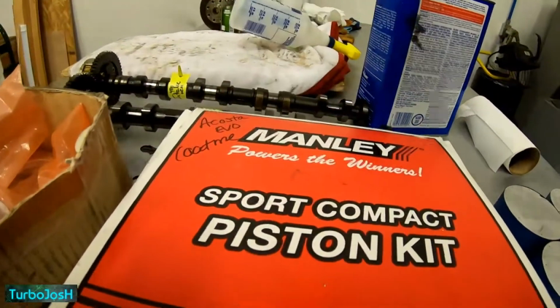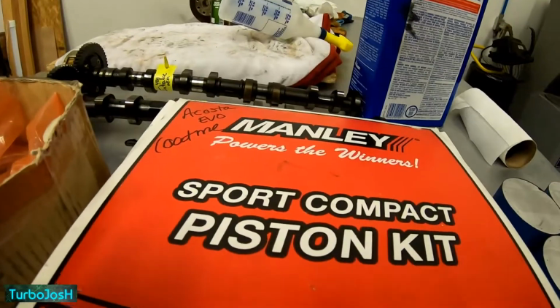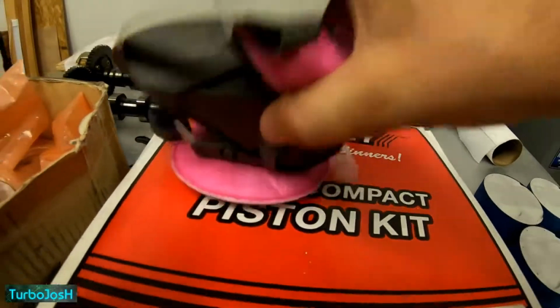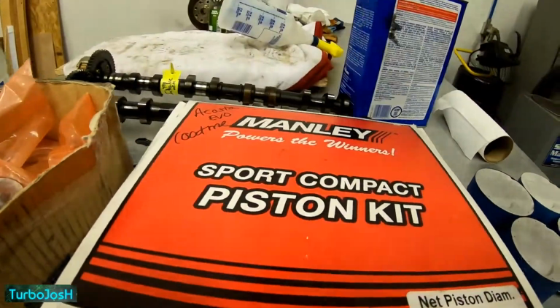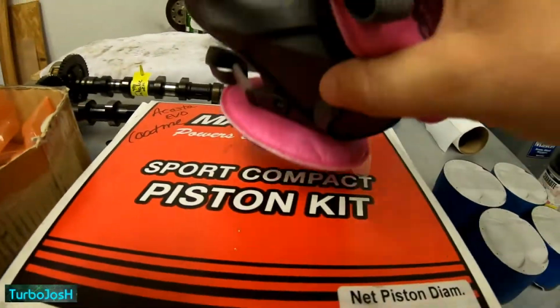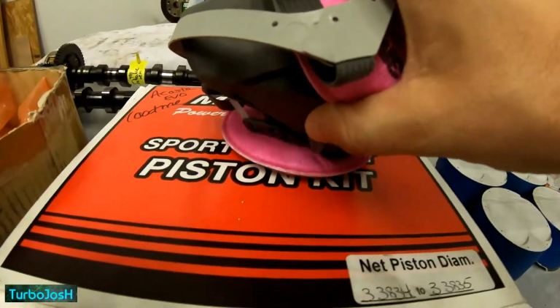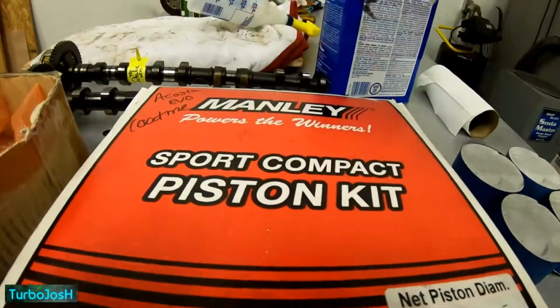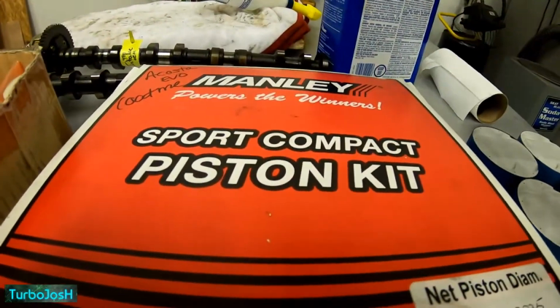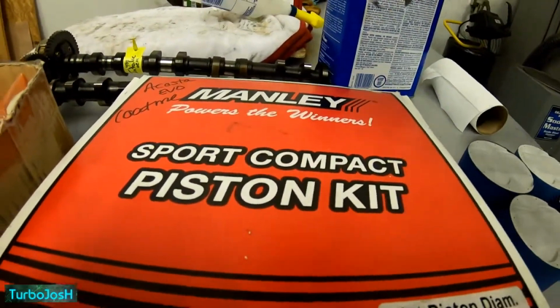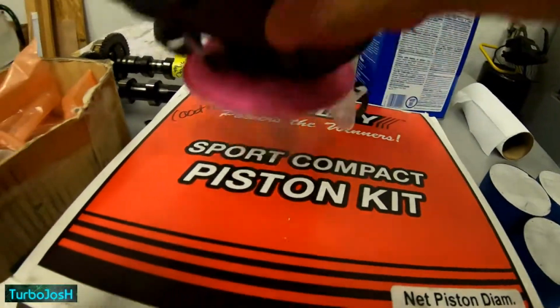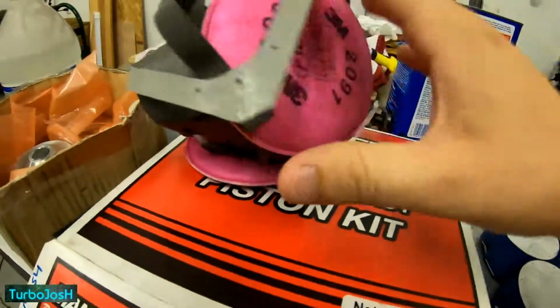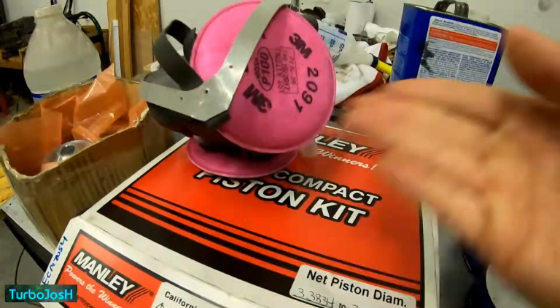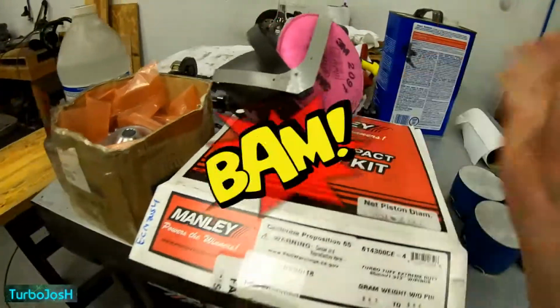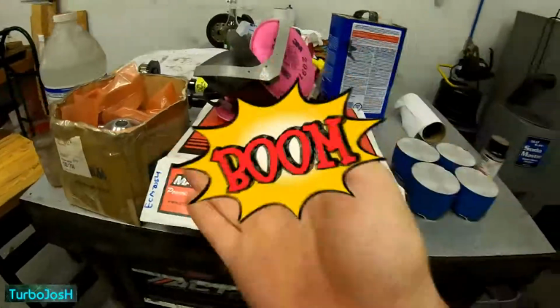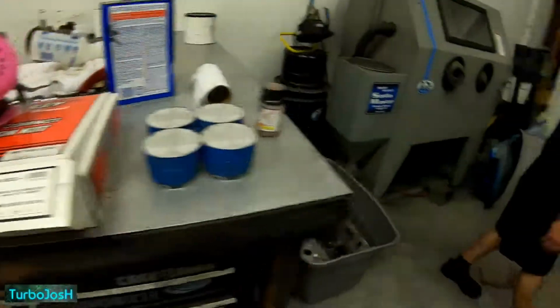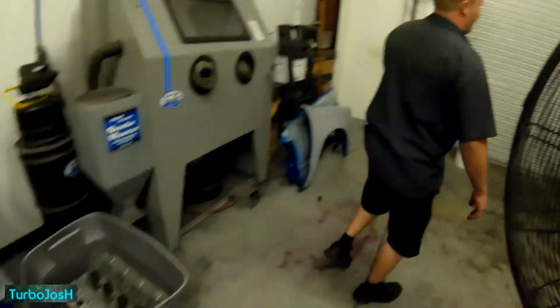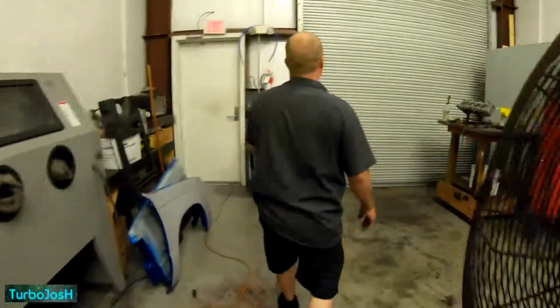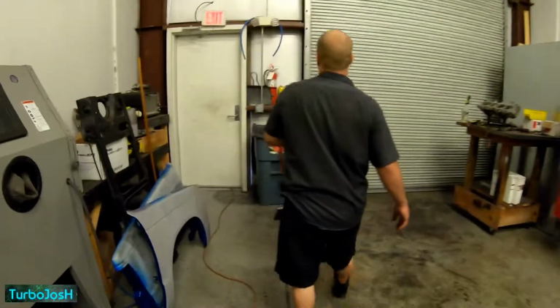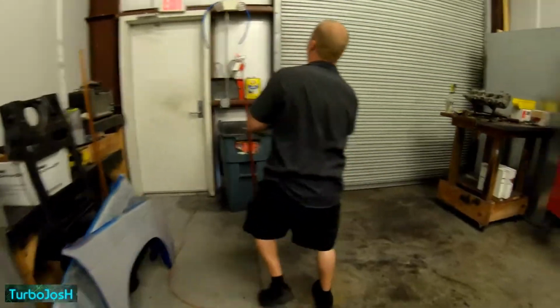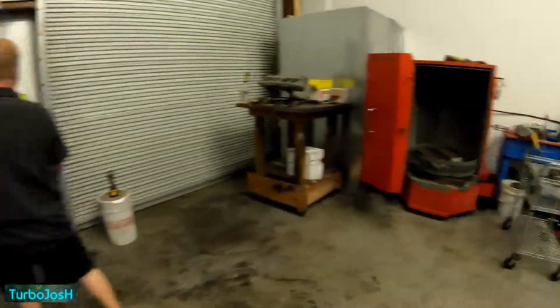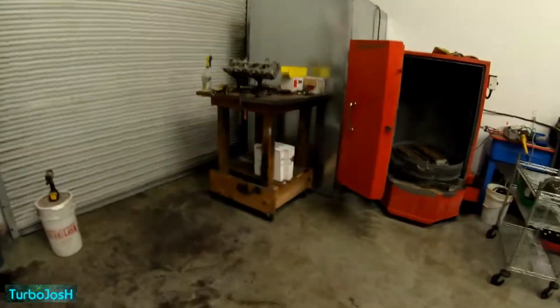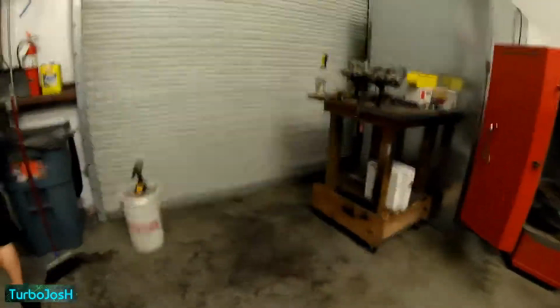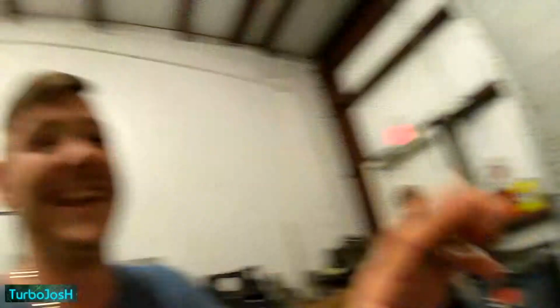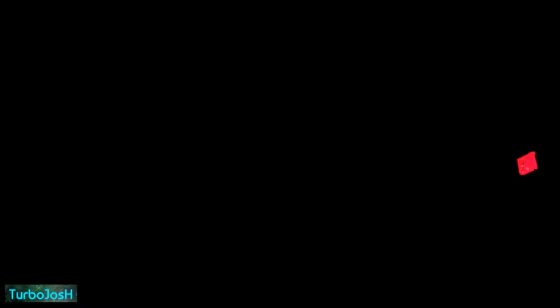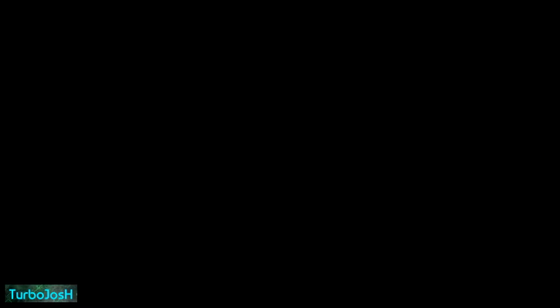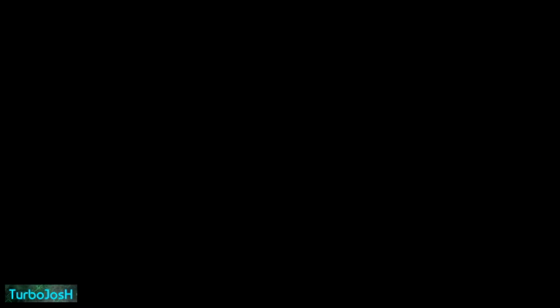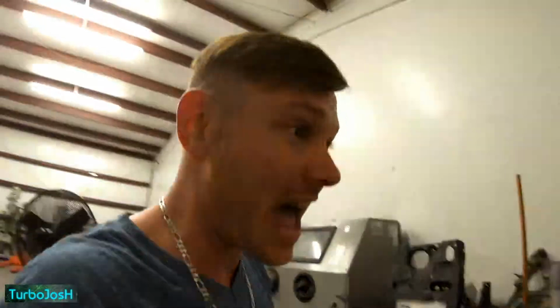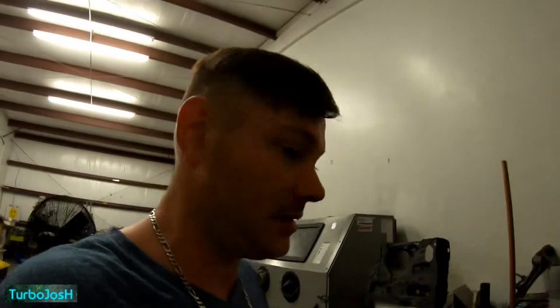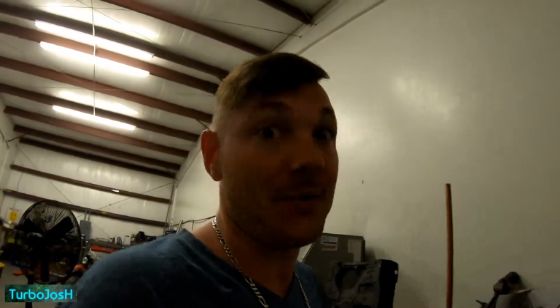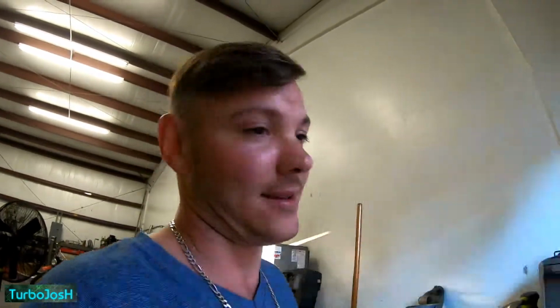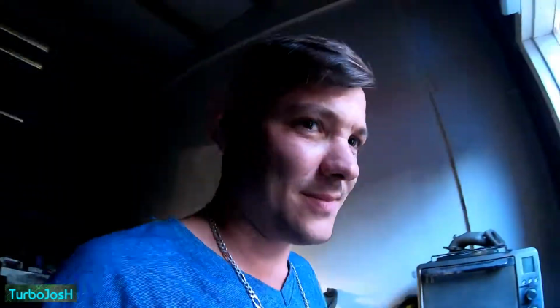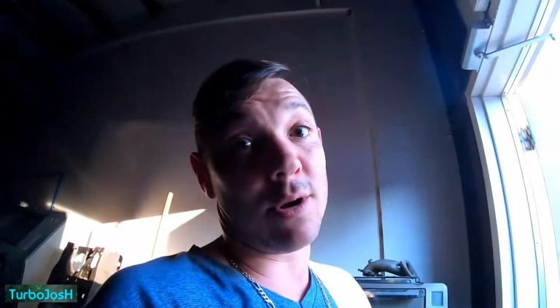Manley's got you covered. Aren't you glad you can edit? It is humid in here.